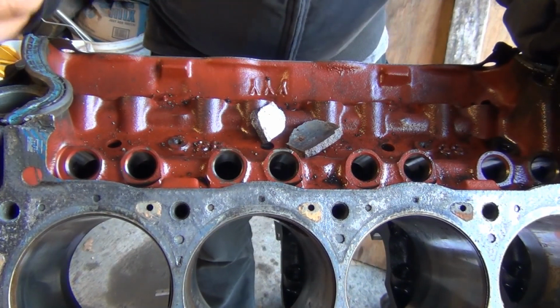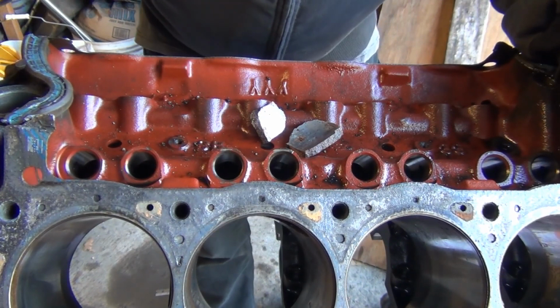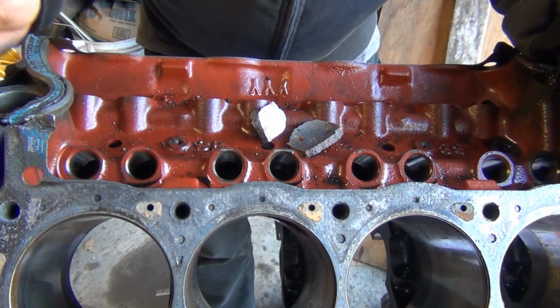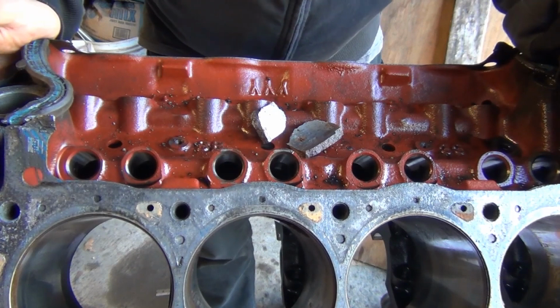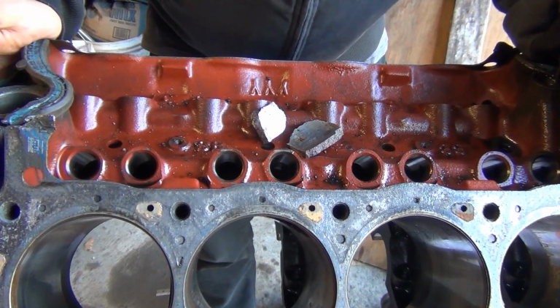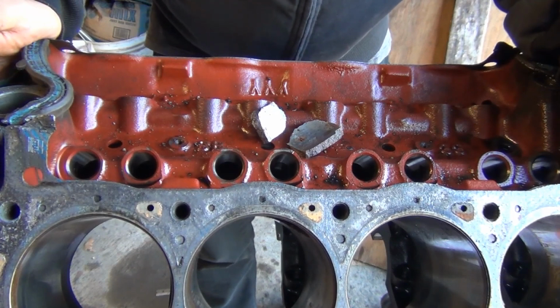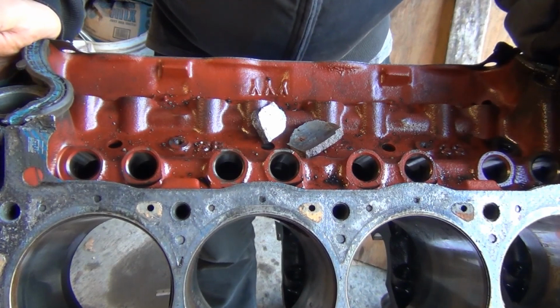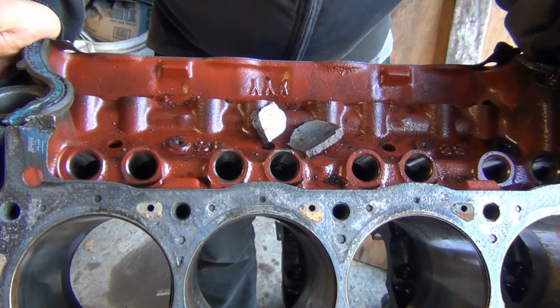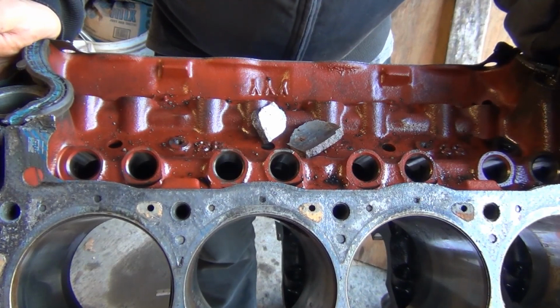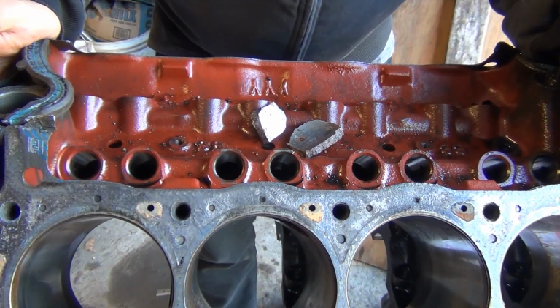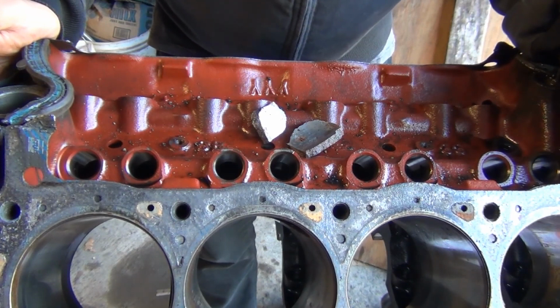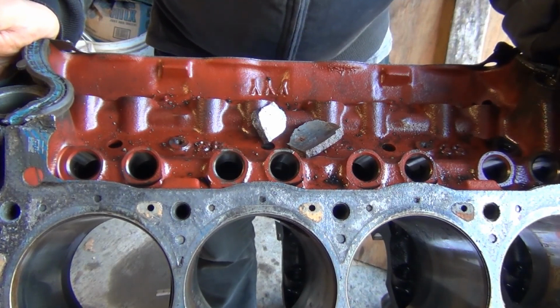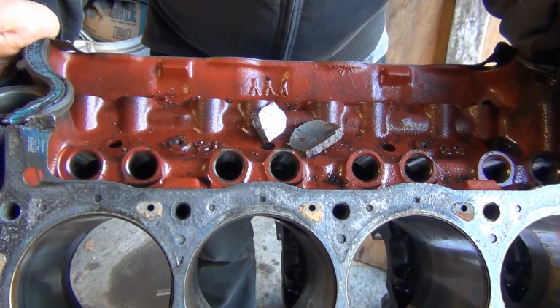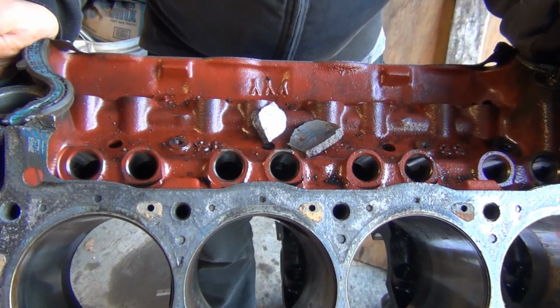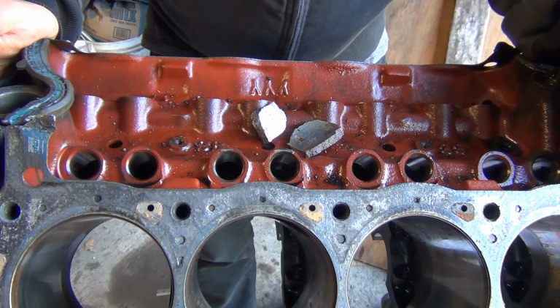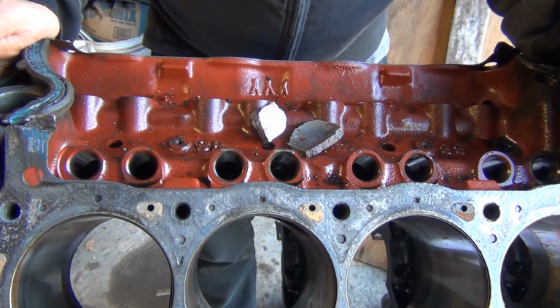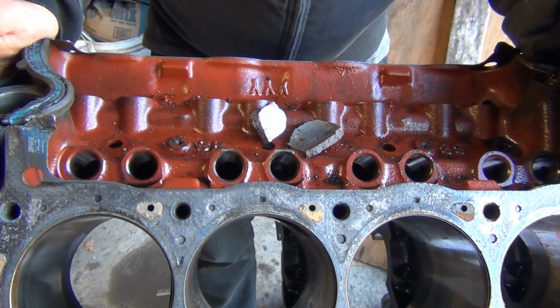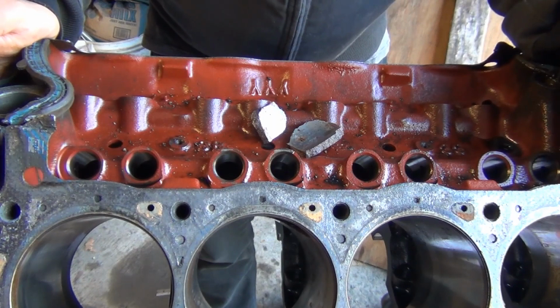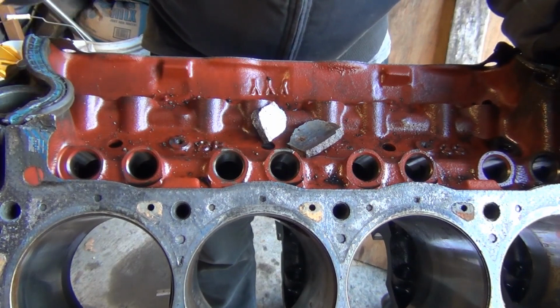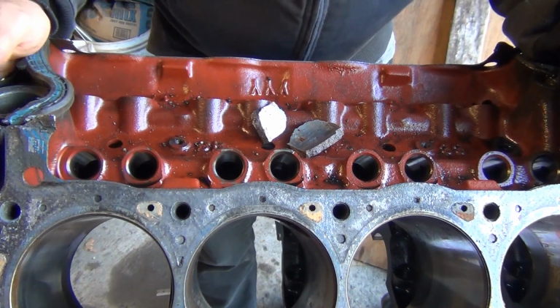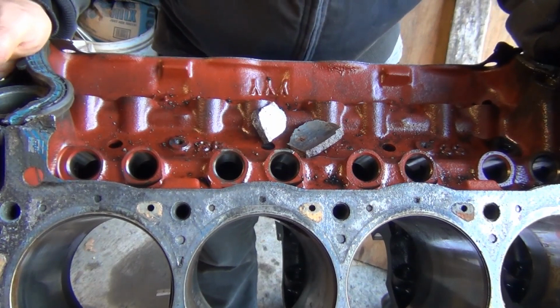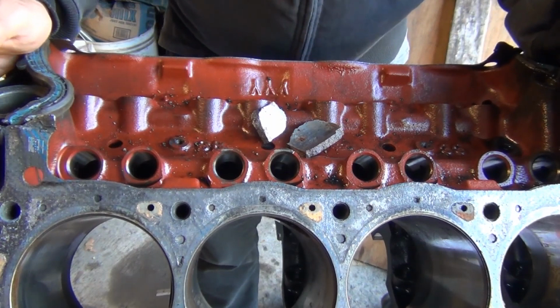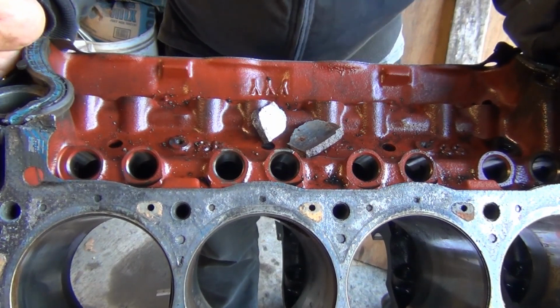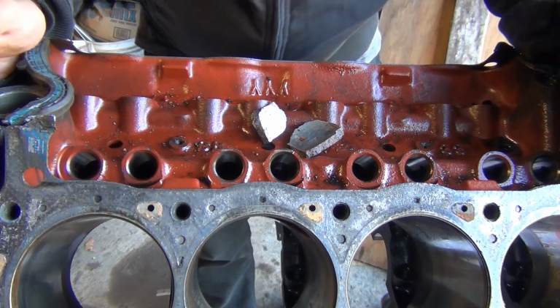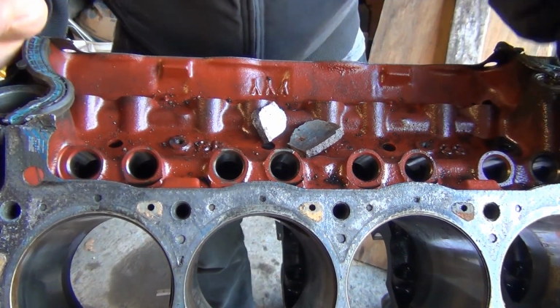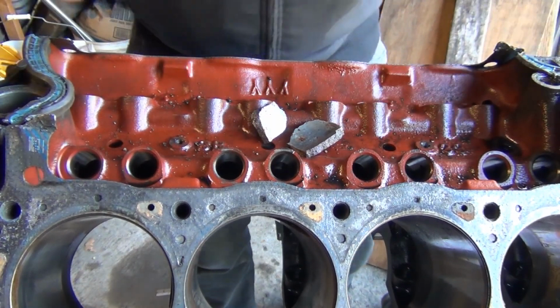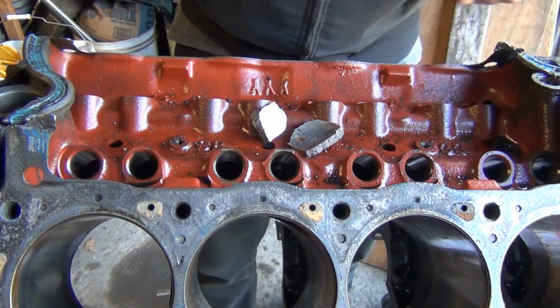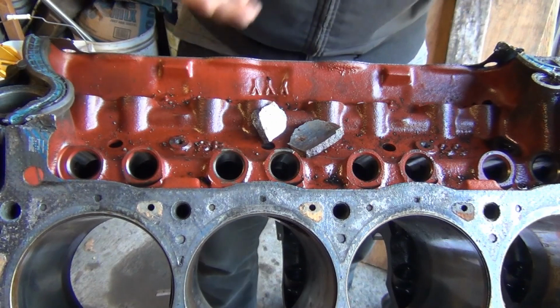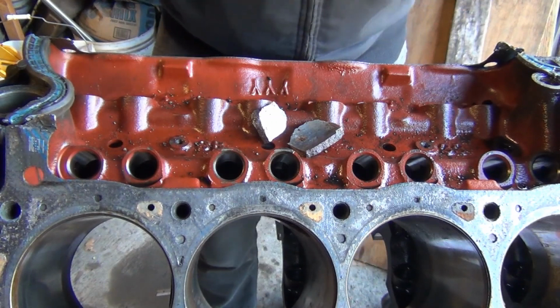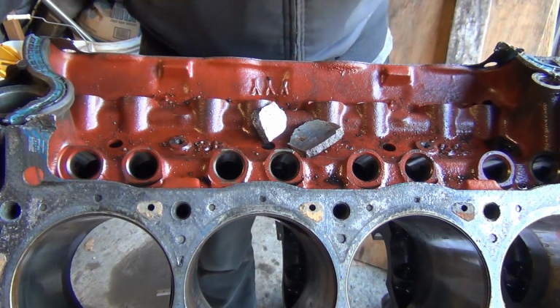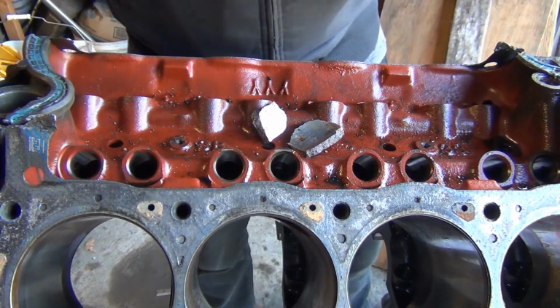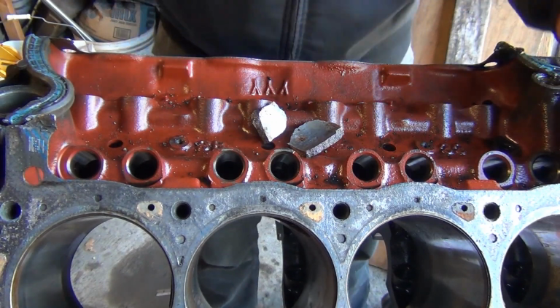By the way, this is a triple Y block from an 88 Mustang. I'm not sure if the older blocks, the truck blocks, or the Mexican blocks would be any different — I honestly doubt it. So just as a reference, this is from a 5.0 Mustang.